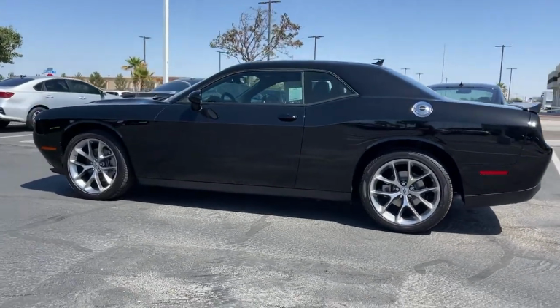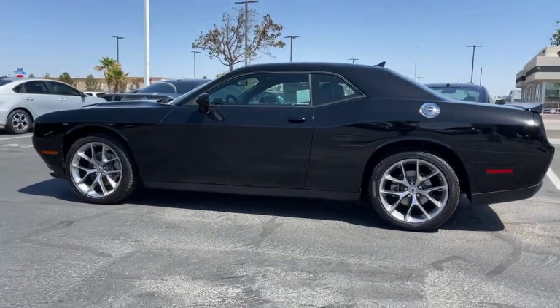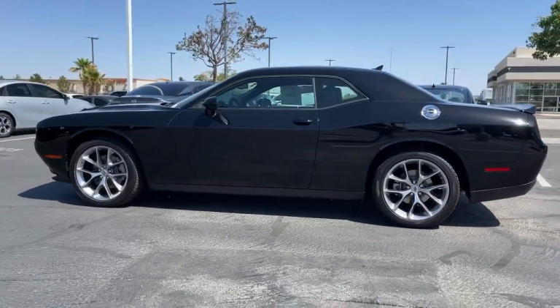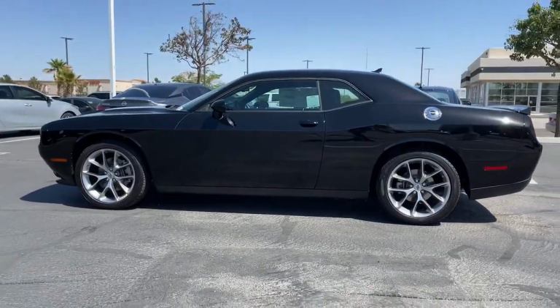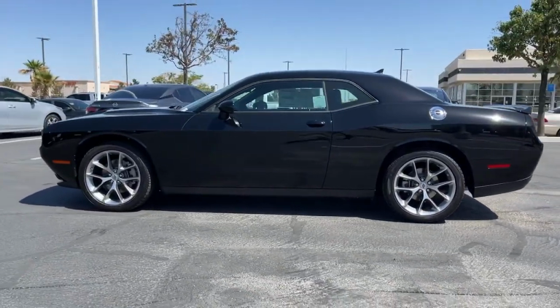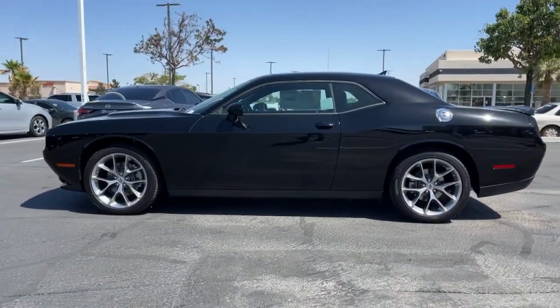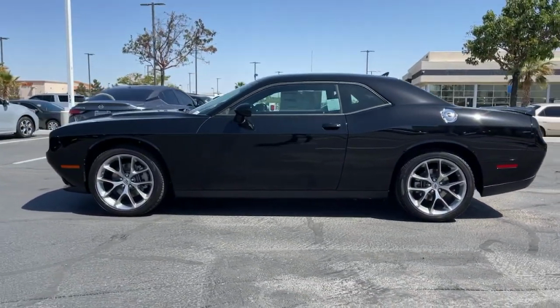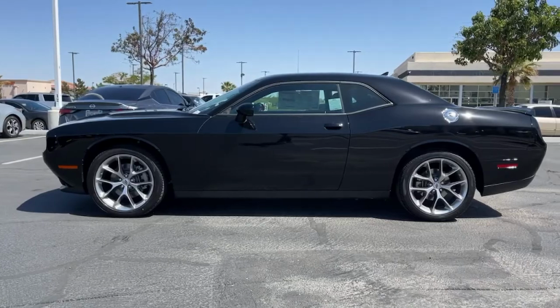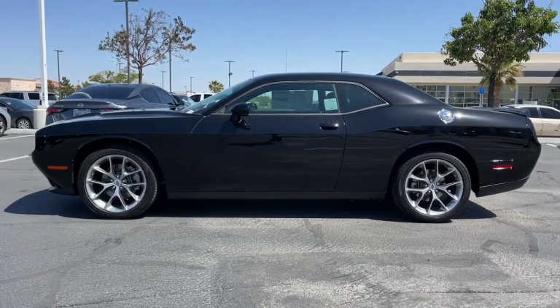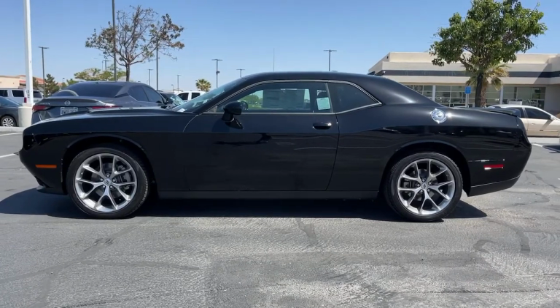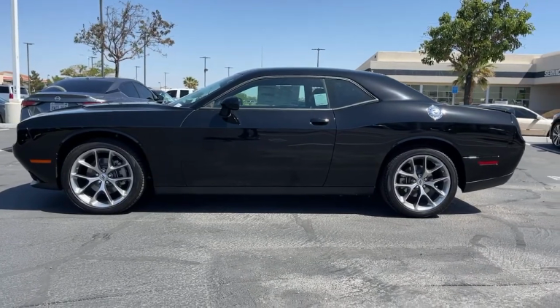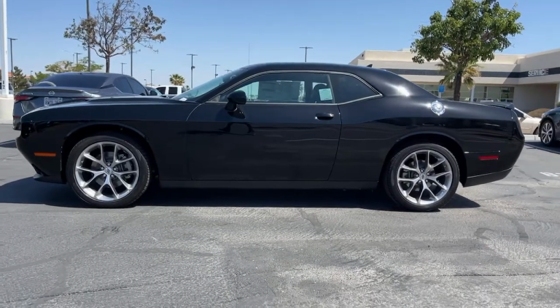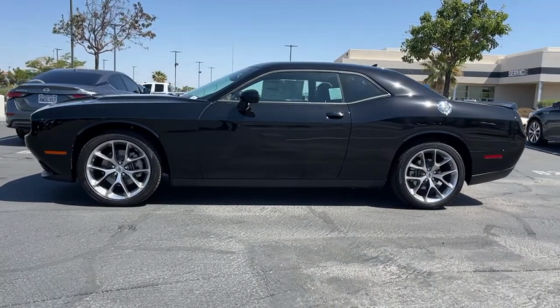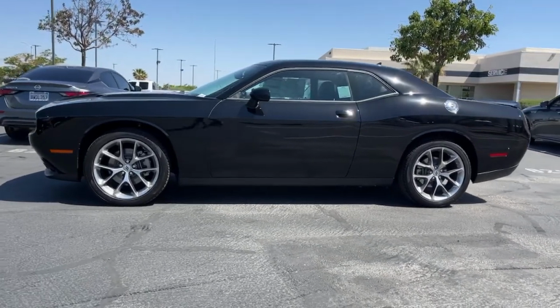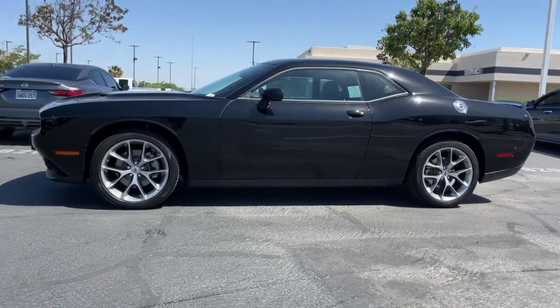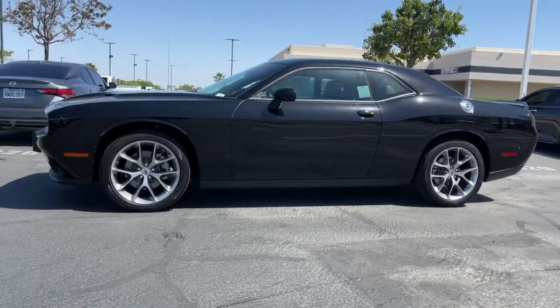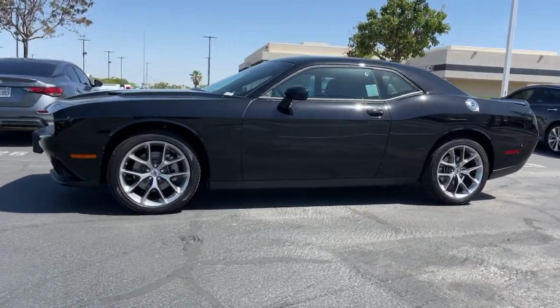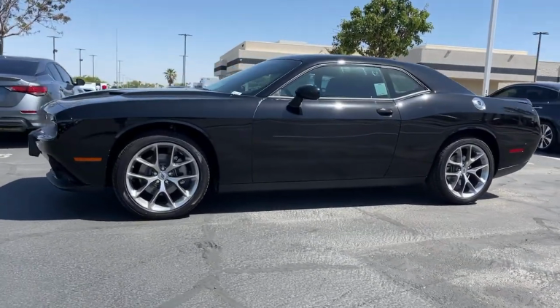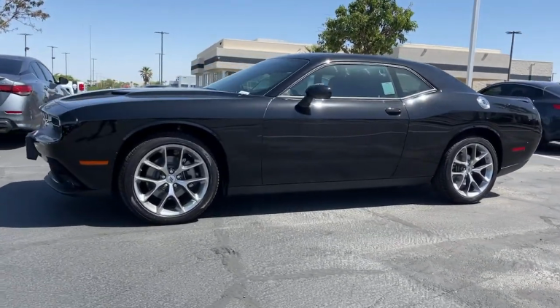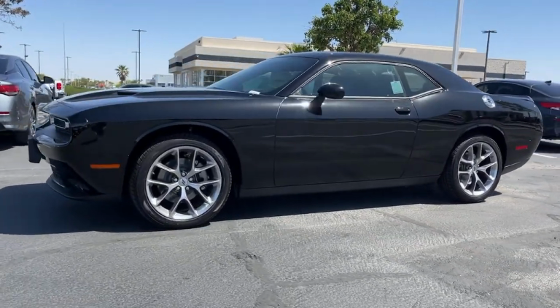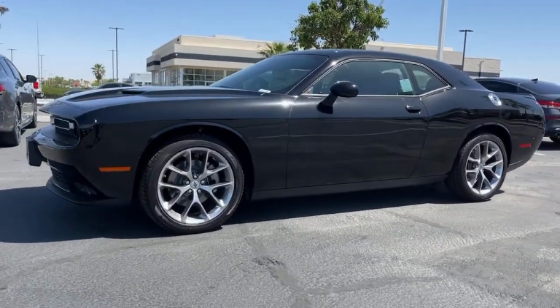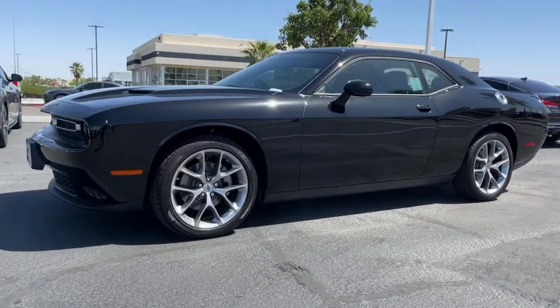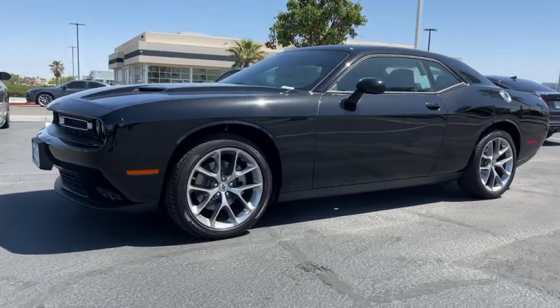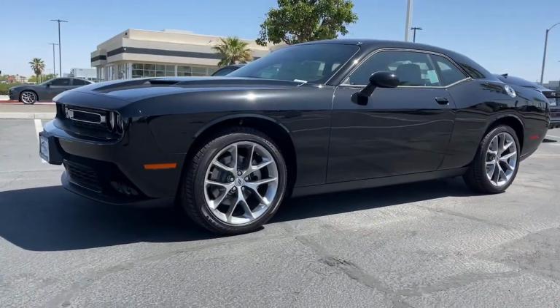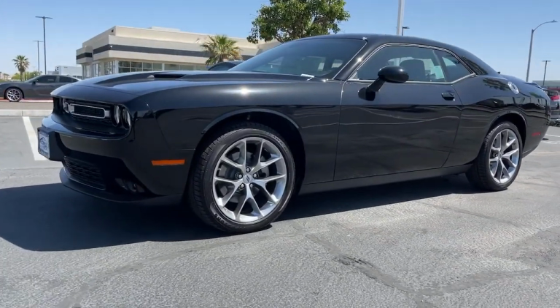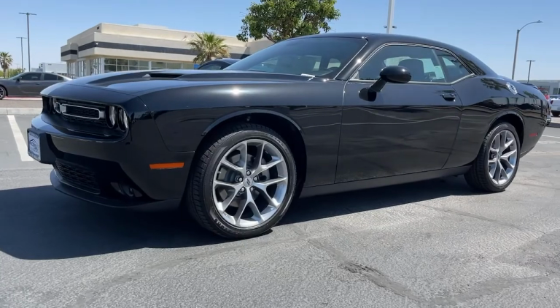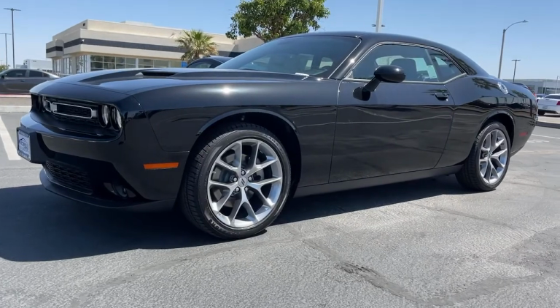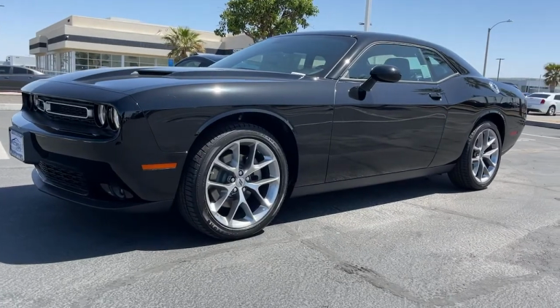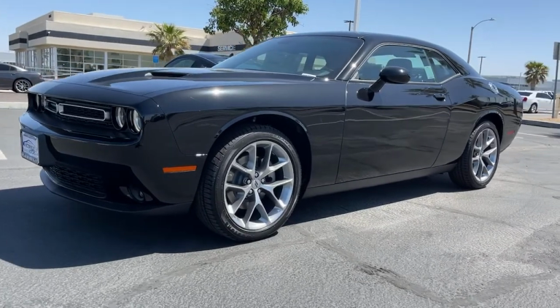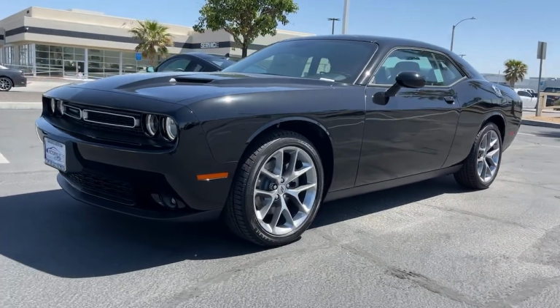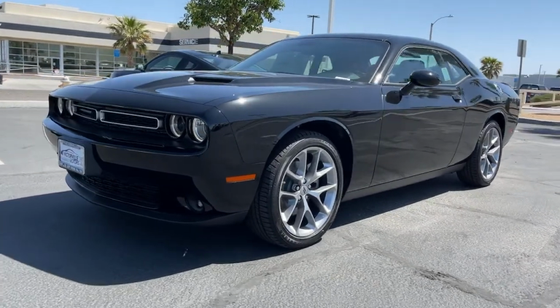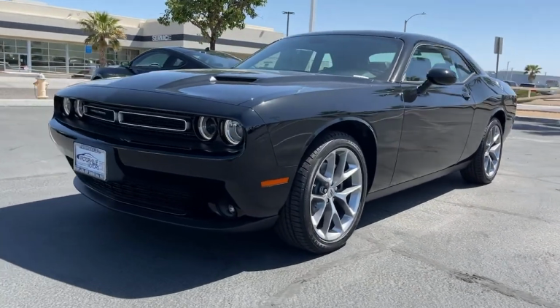Electronic stability control, intermittent wipers, universal garage door opener, trip computer, bucket seats. Take your lust for power to the next level. Drive the Challenger.